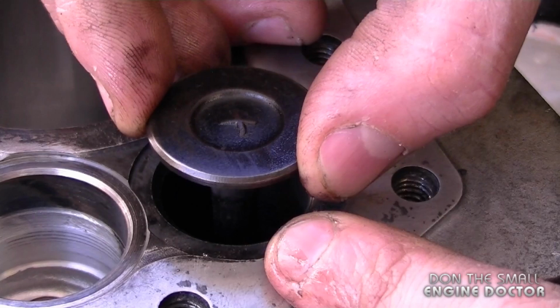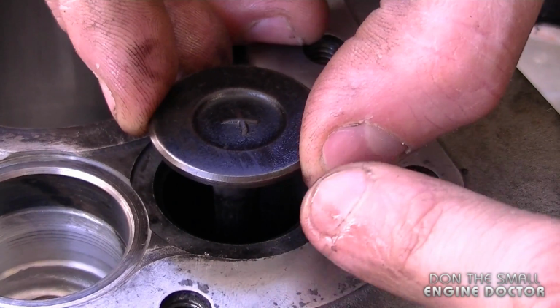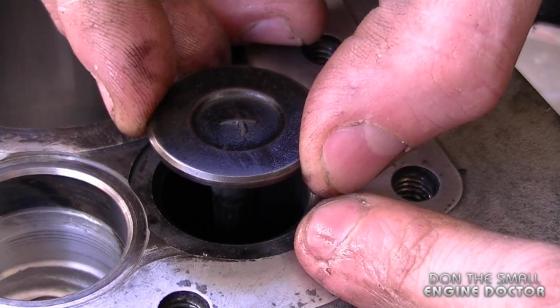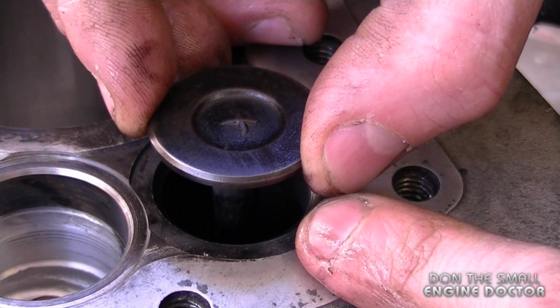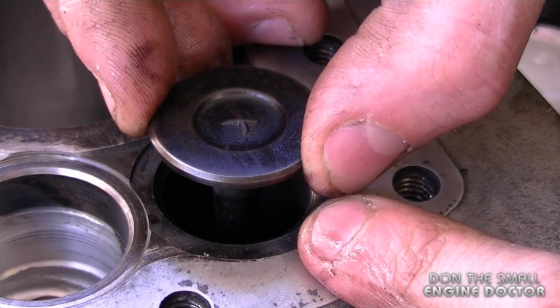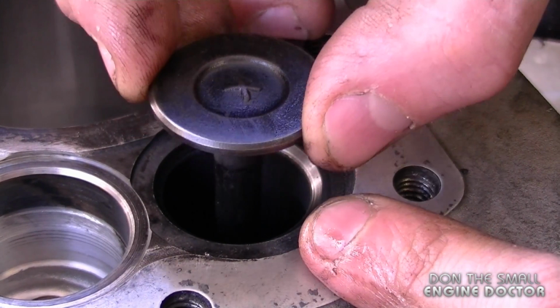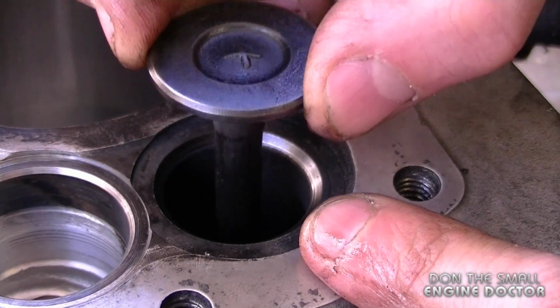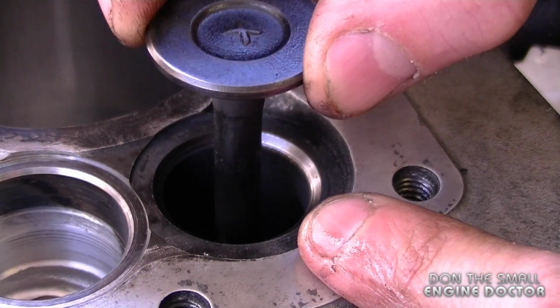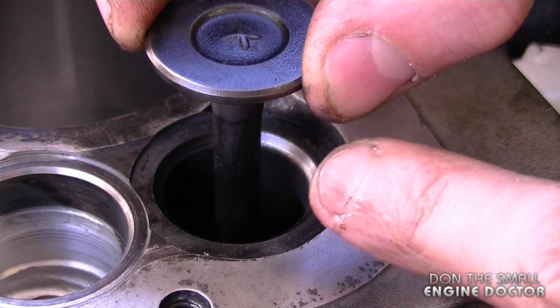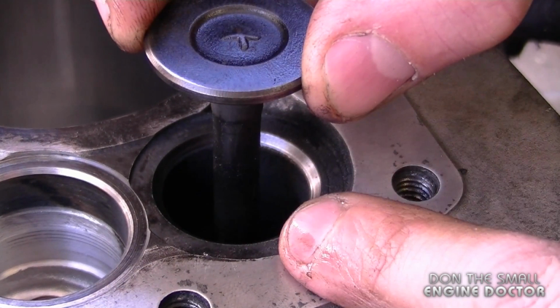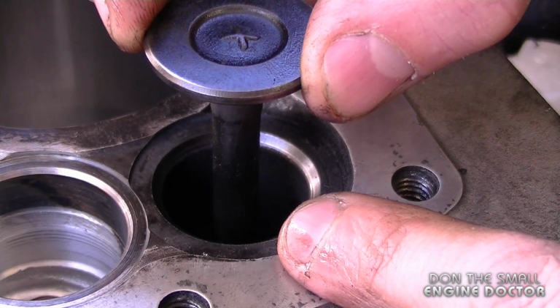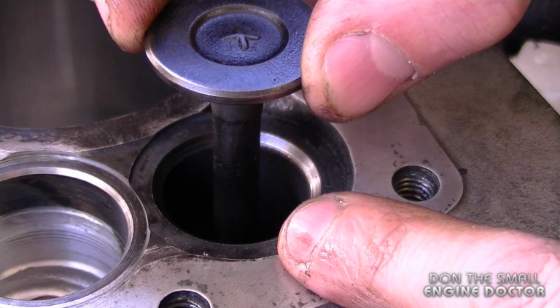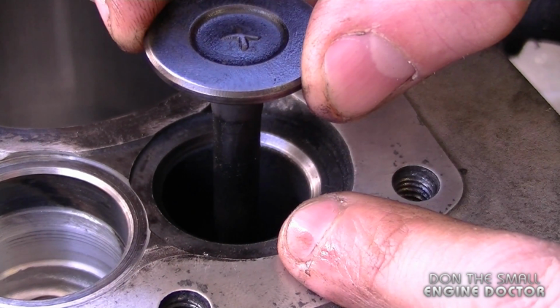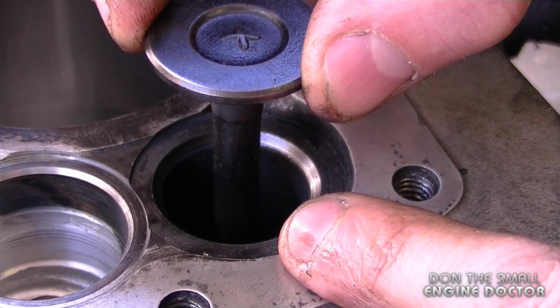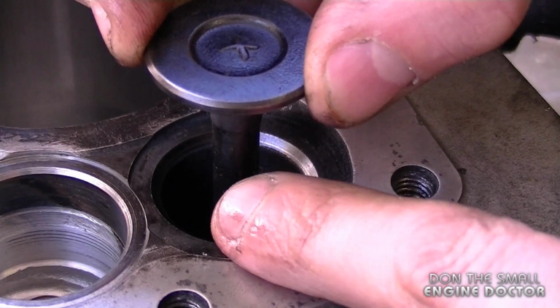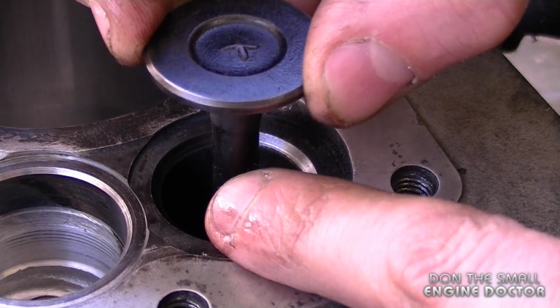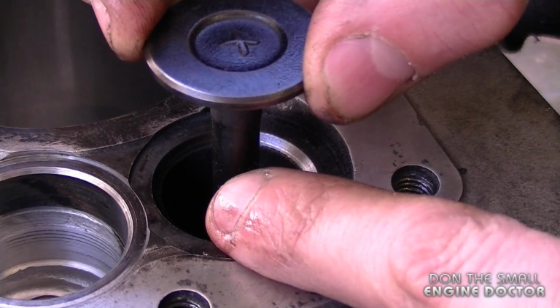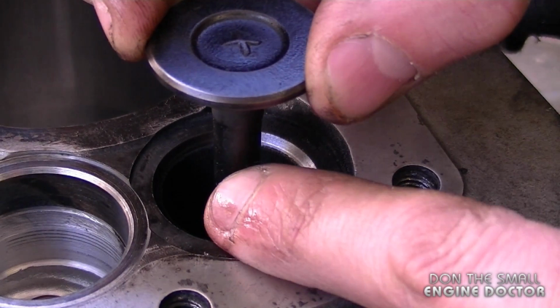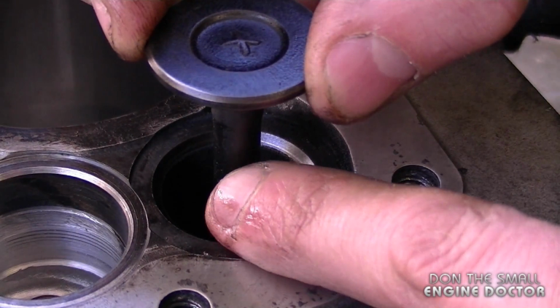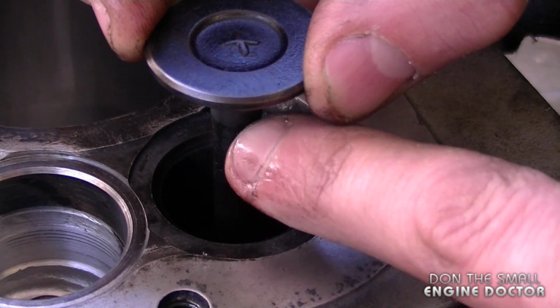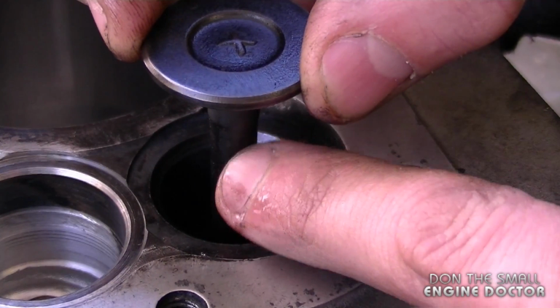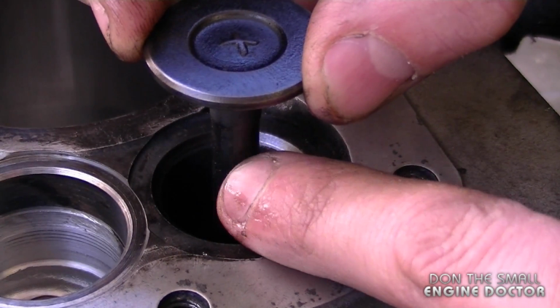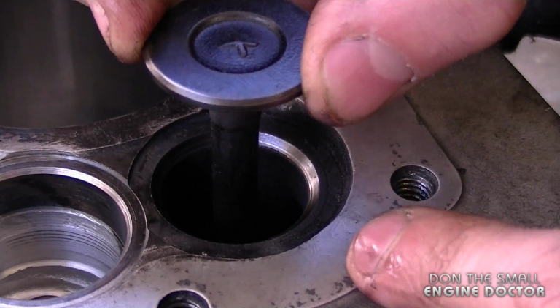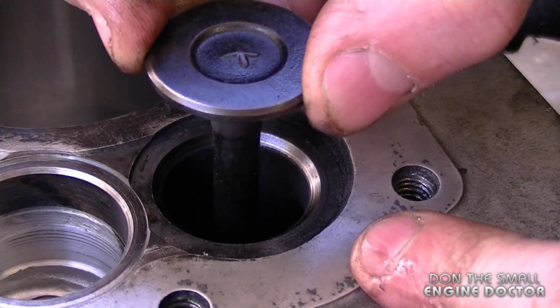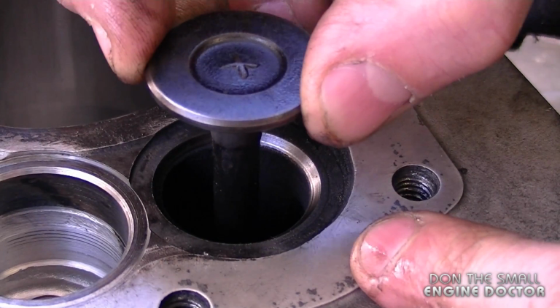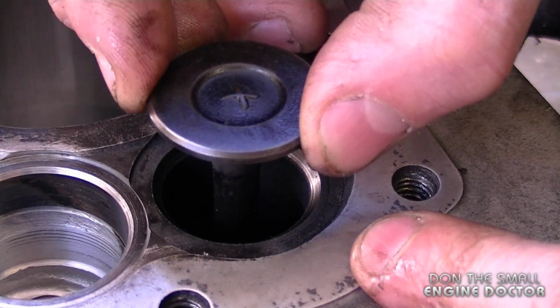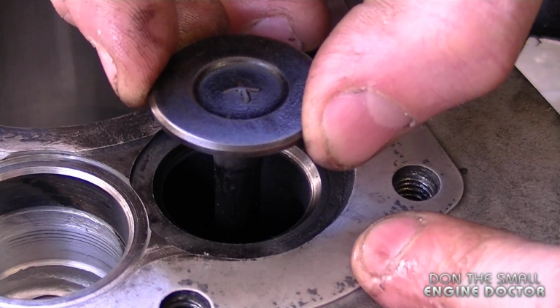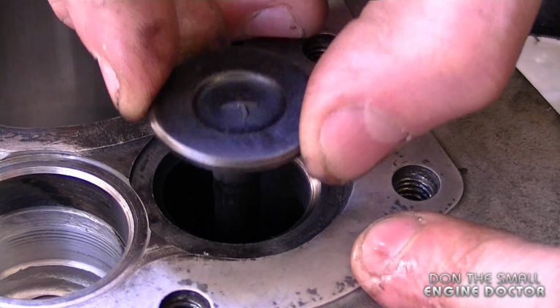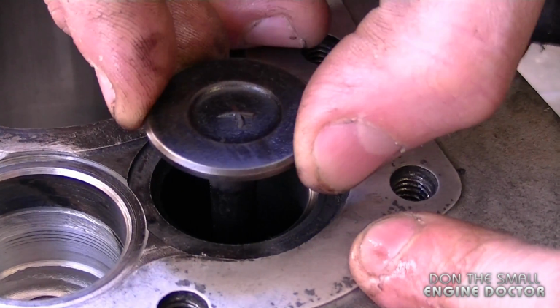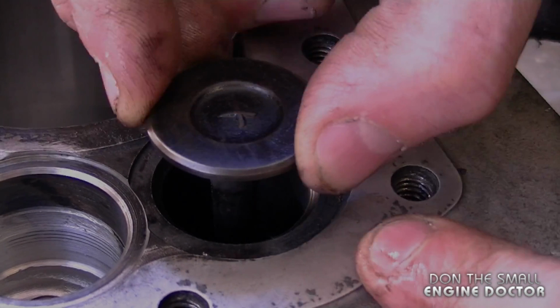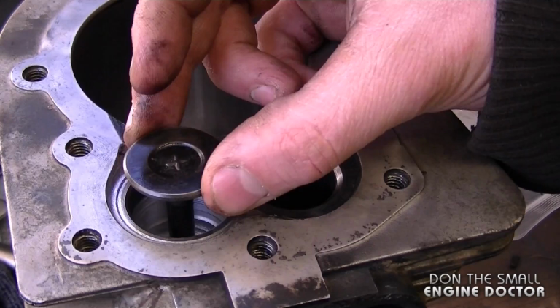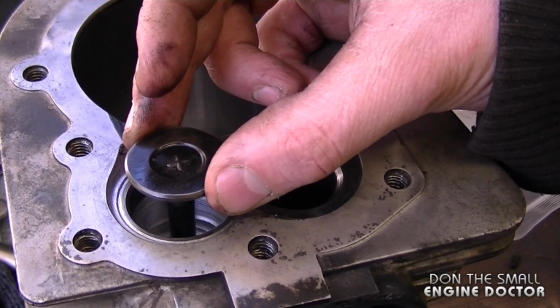A symptom of the valve guide being worn out is that this engine was burning a lot of oil. The oil was actually working its way between the valve and the valve guide and going into the engine.